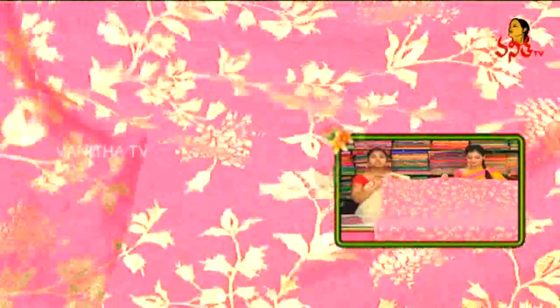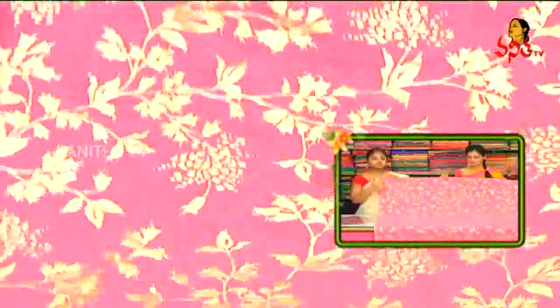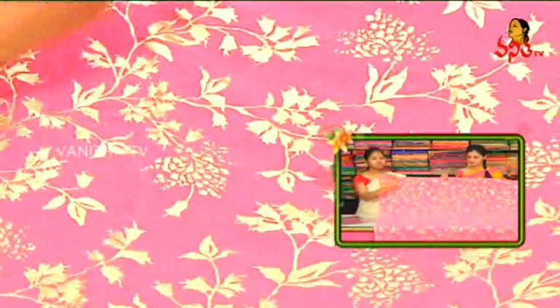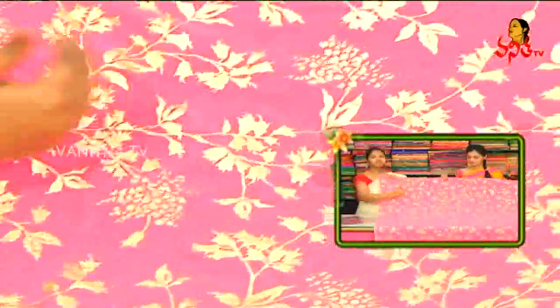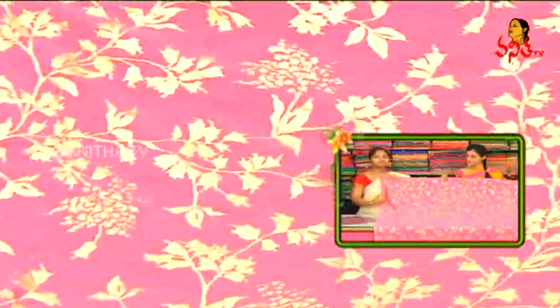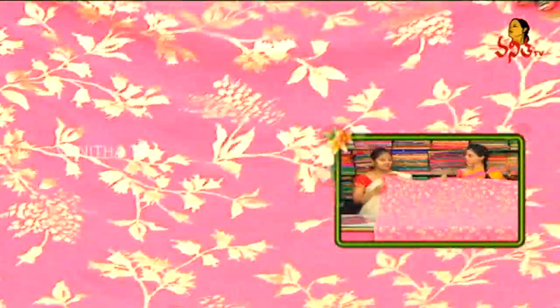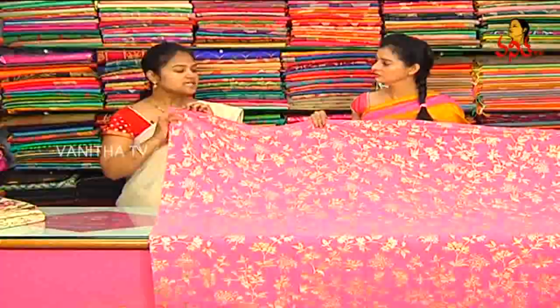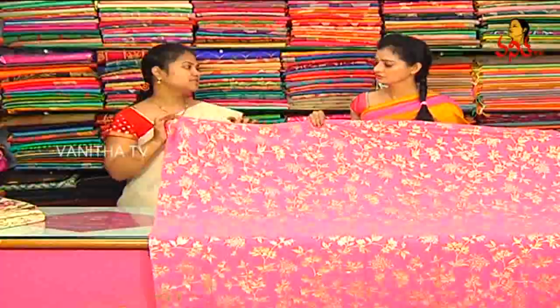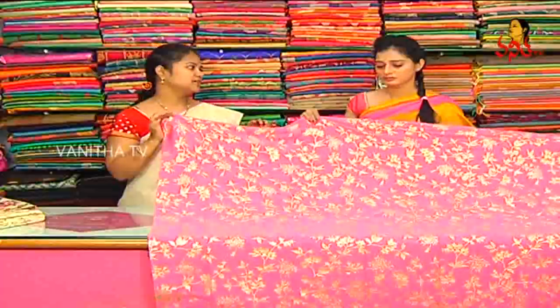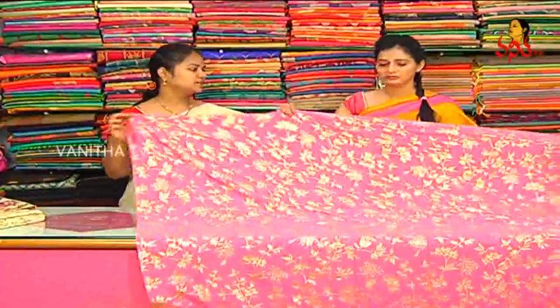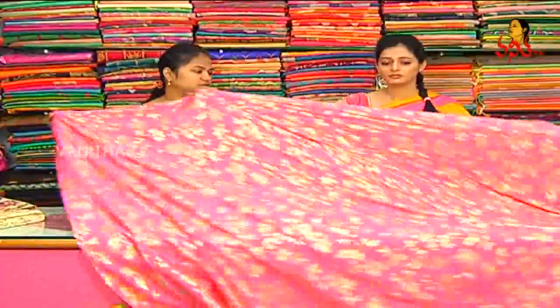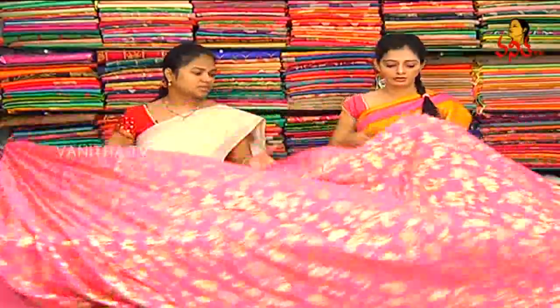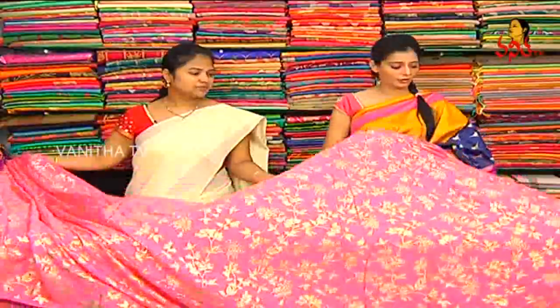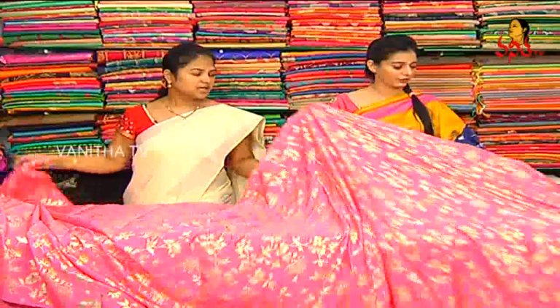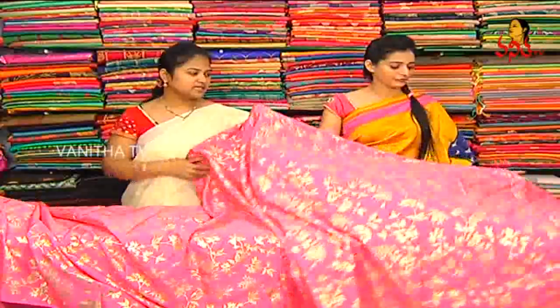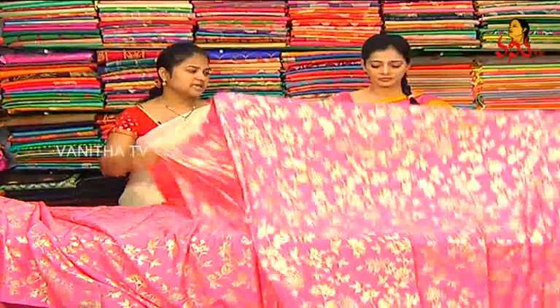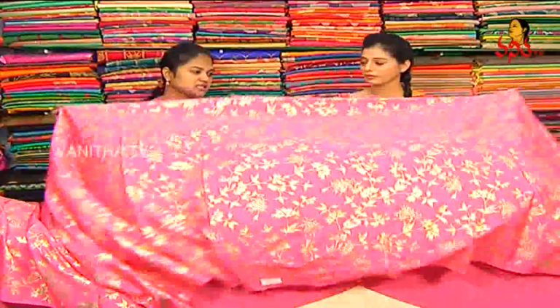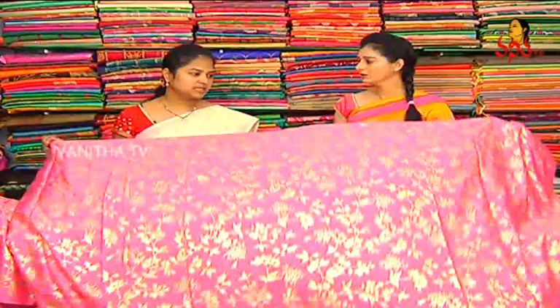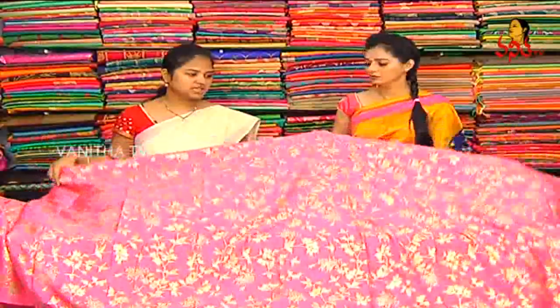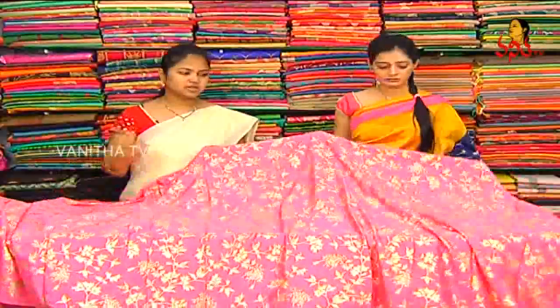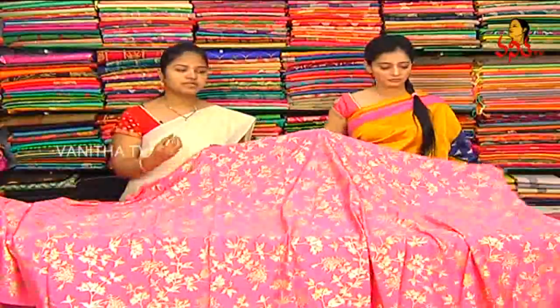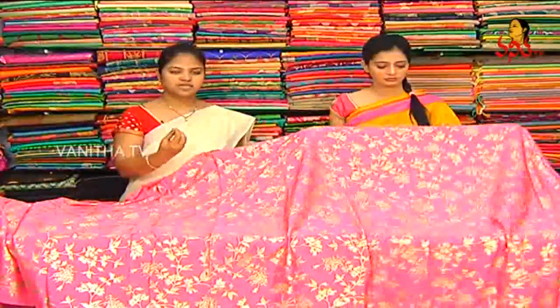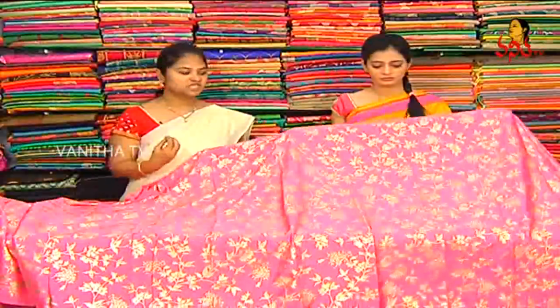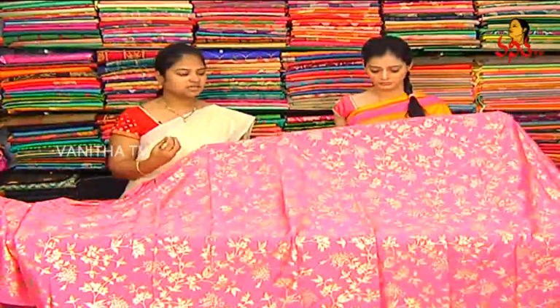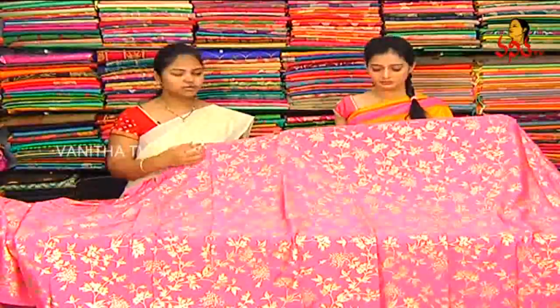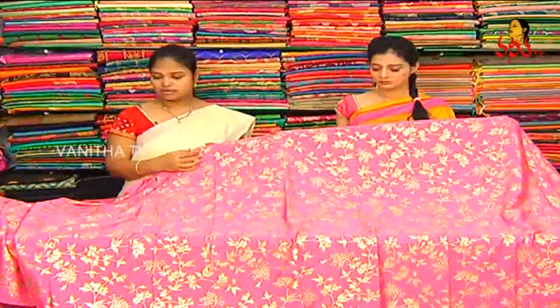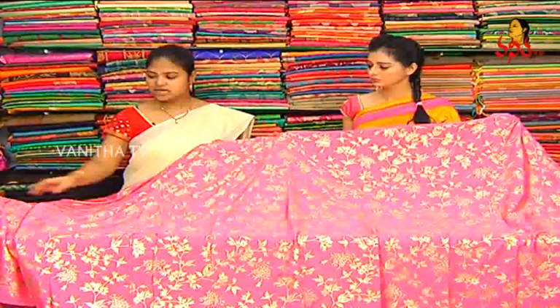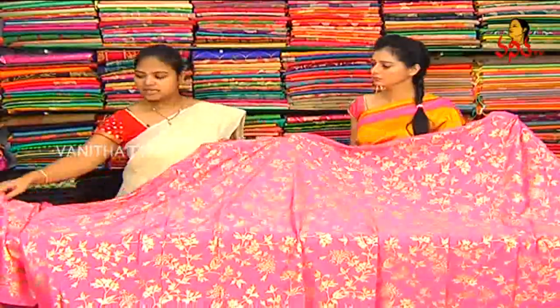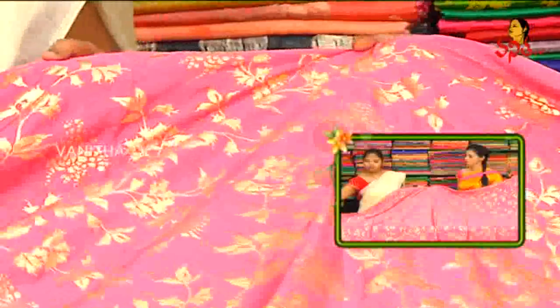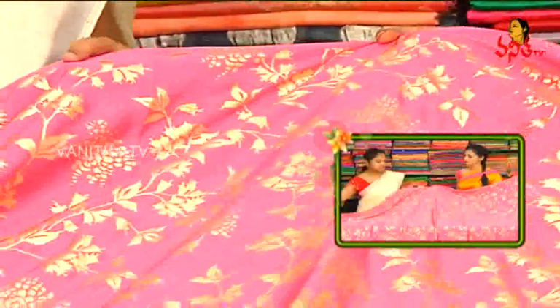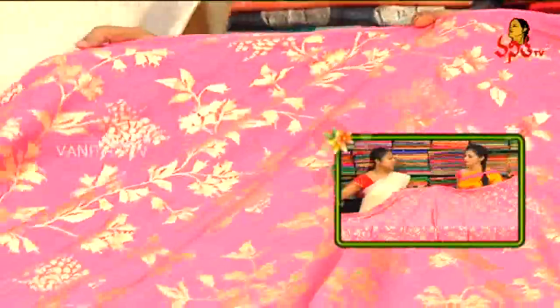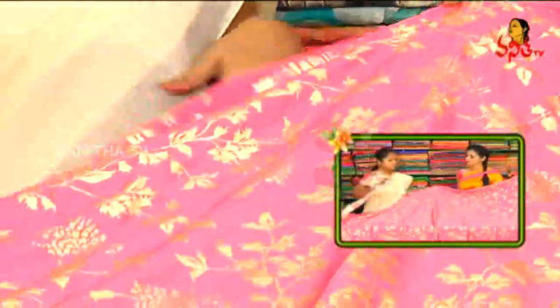We will continue the same design from start to end. We will put a blouse in full contrast.